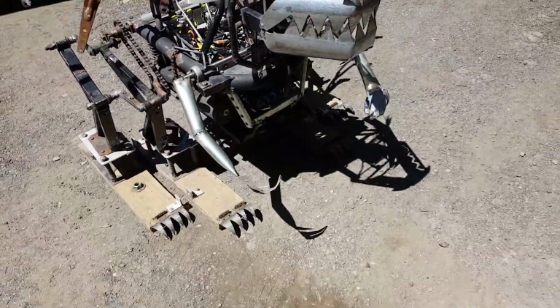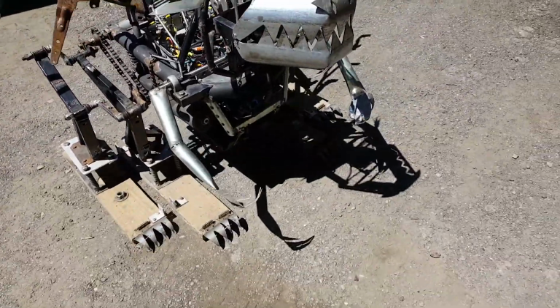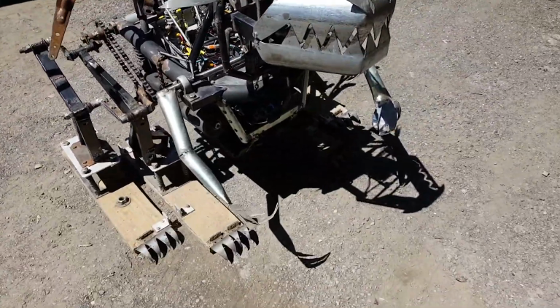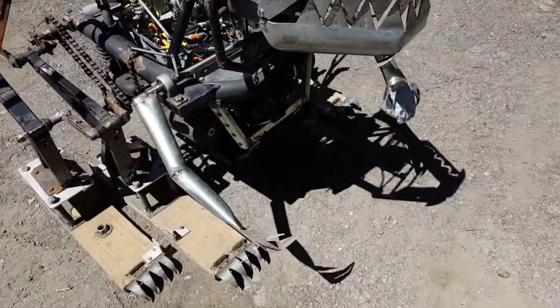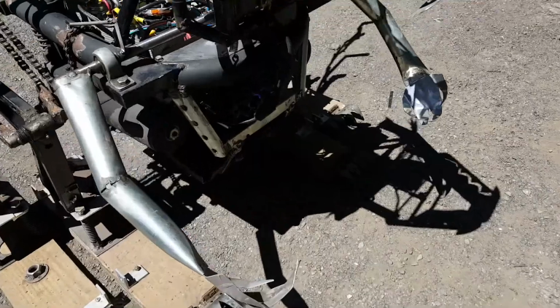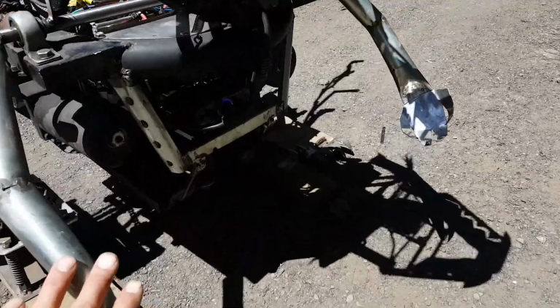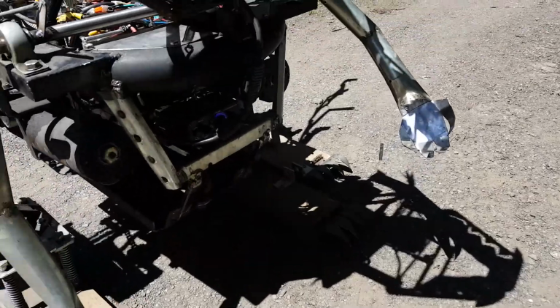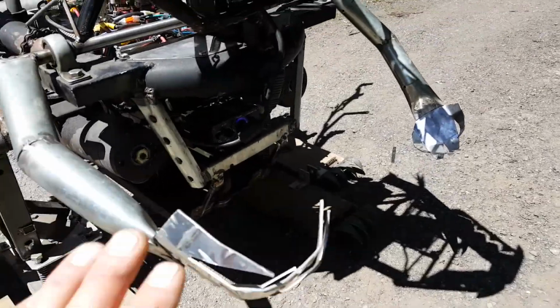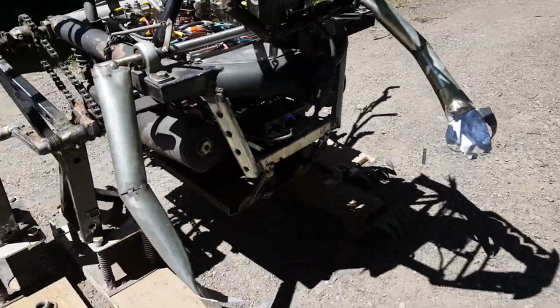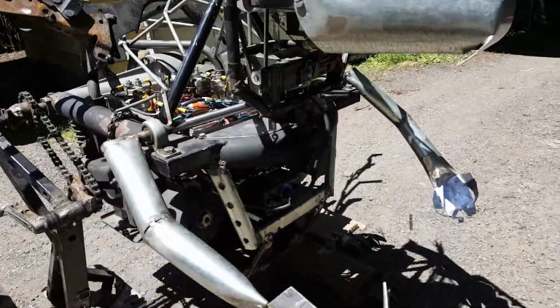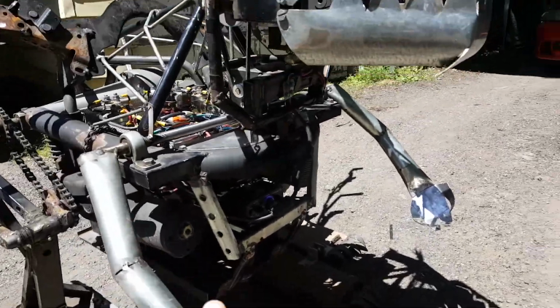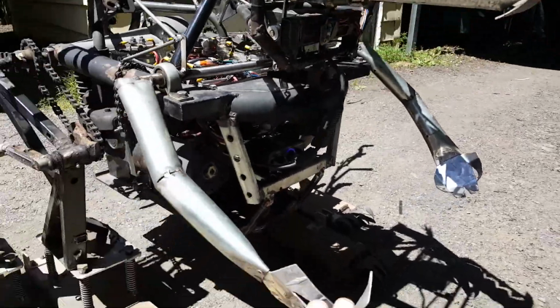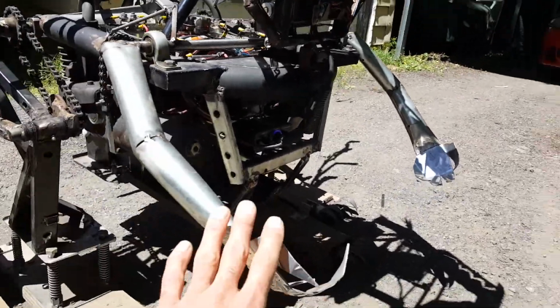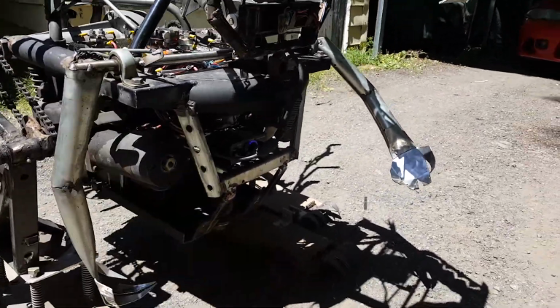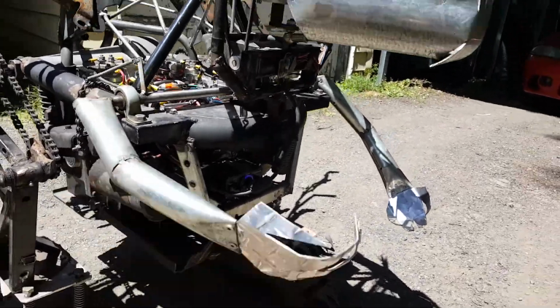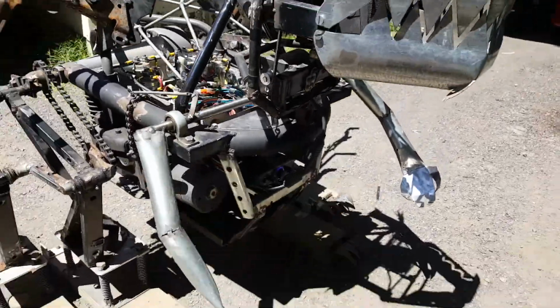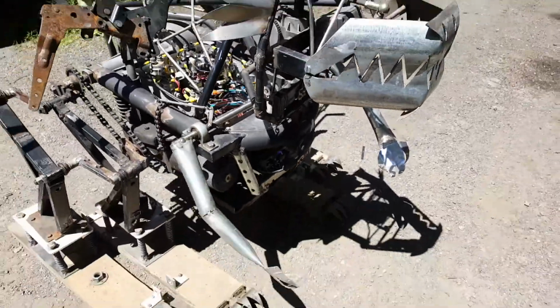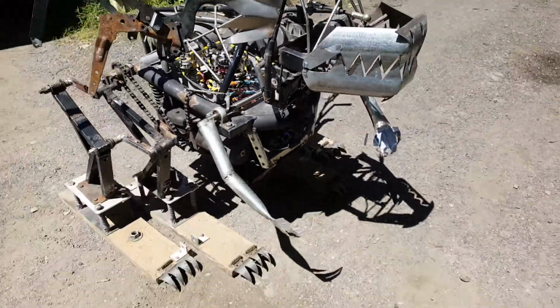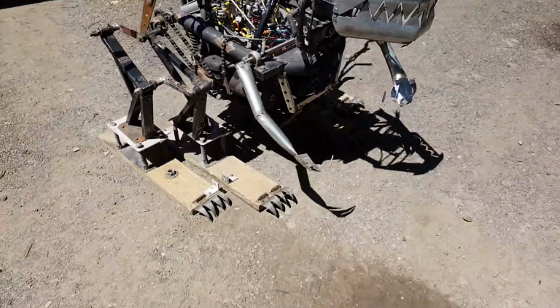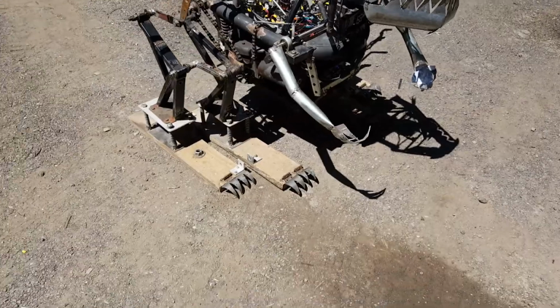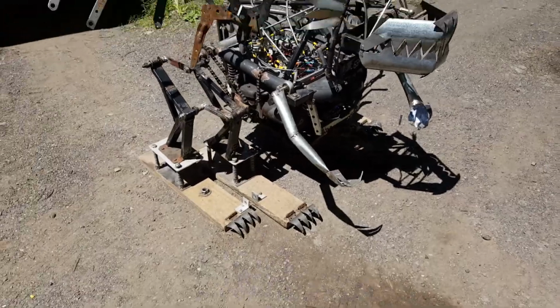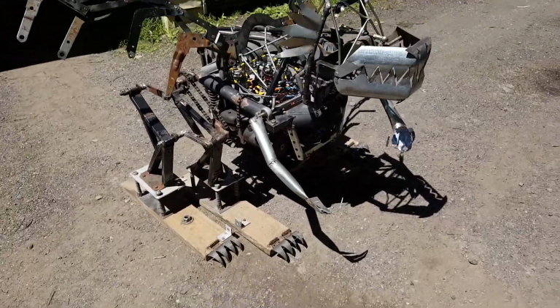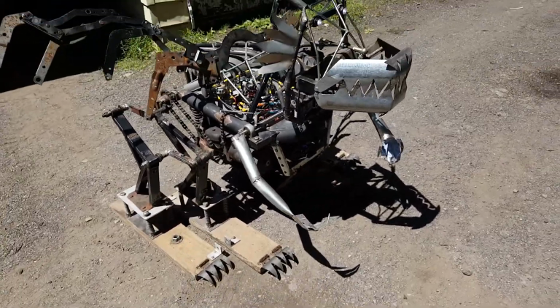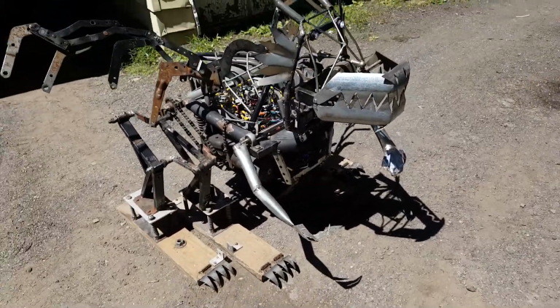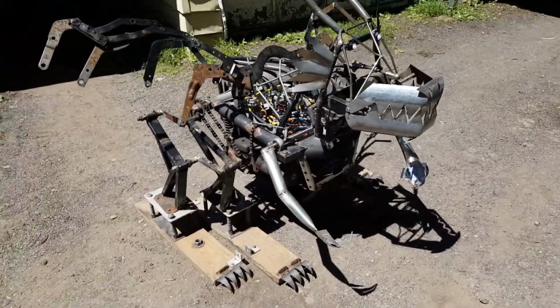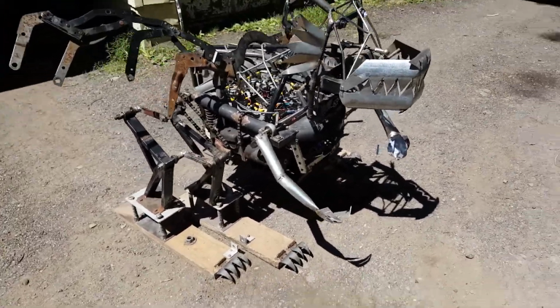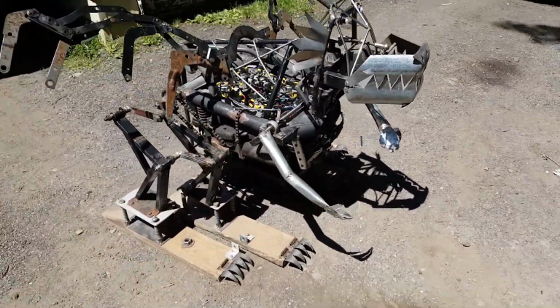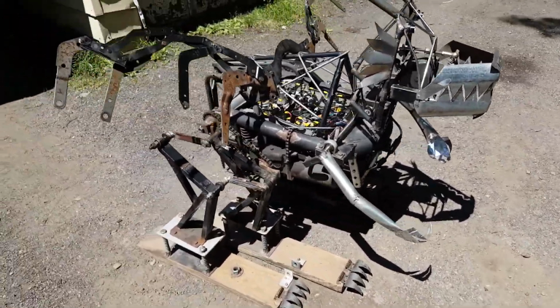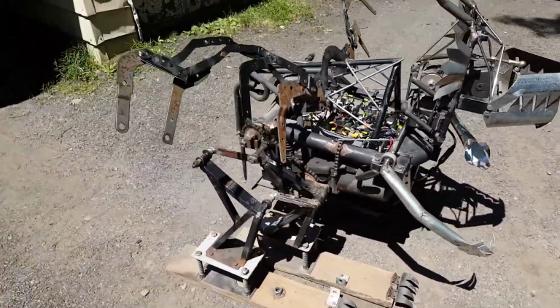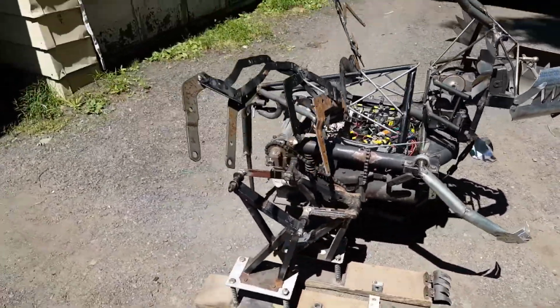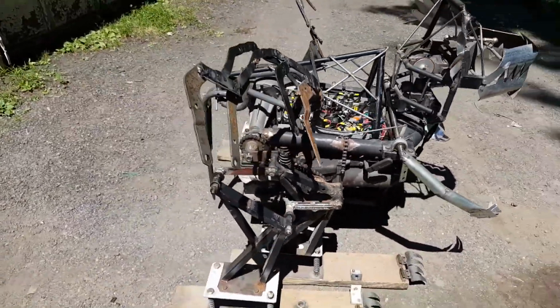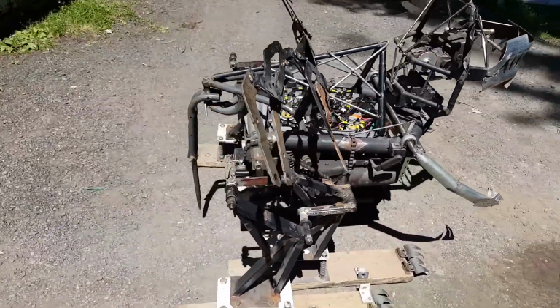Now it has arms. Each one of these arms are independent from each other — they bounce. And we put claws on it. It's got a tail.